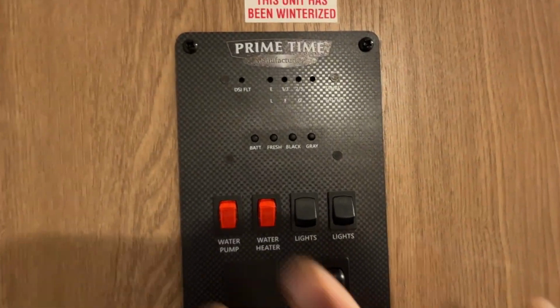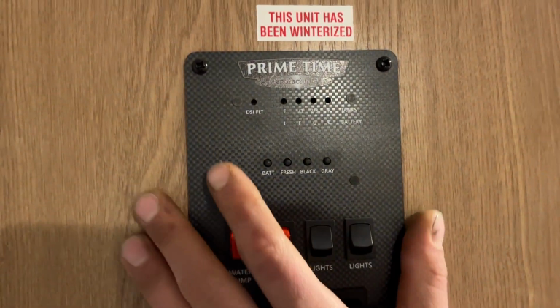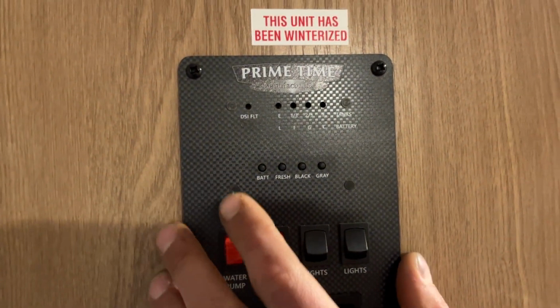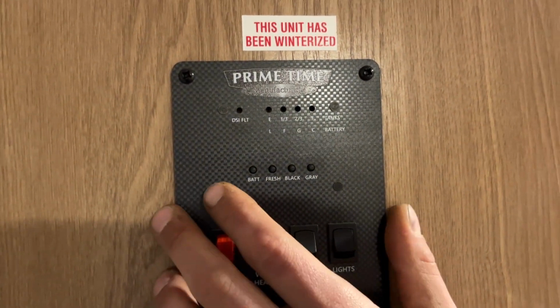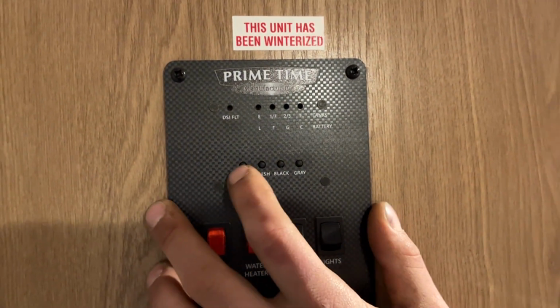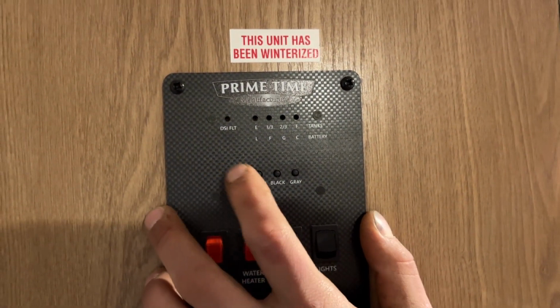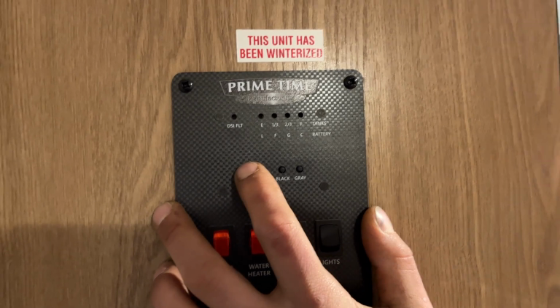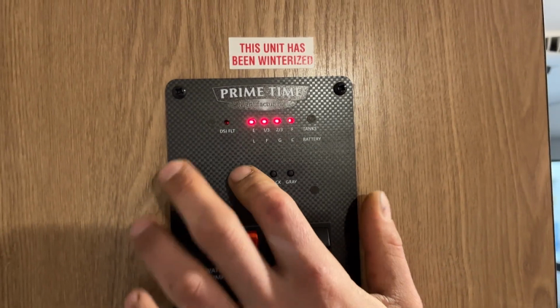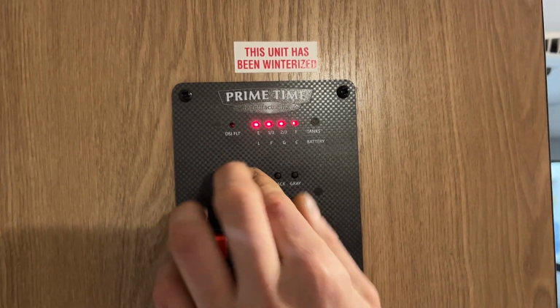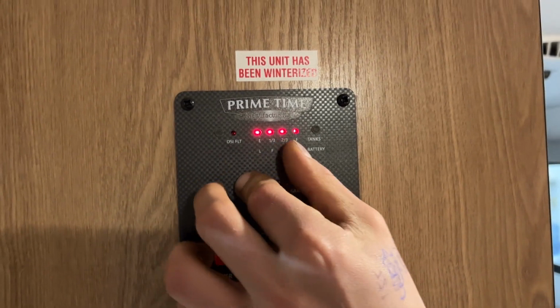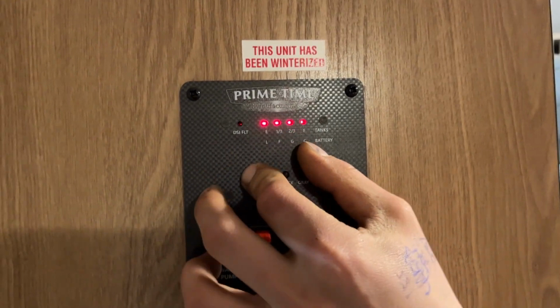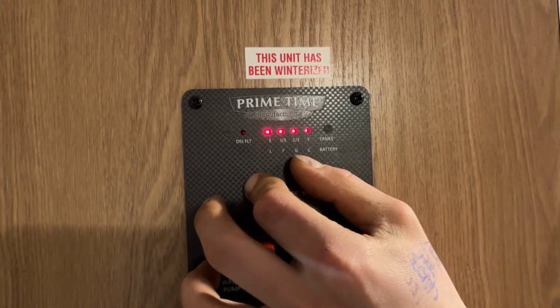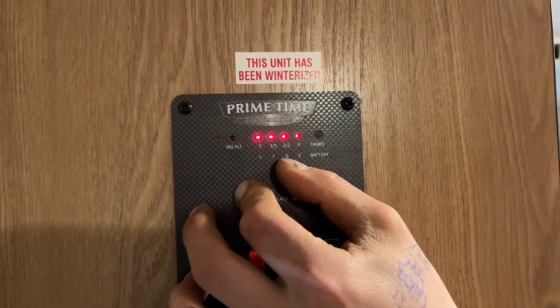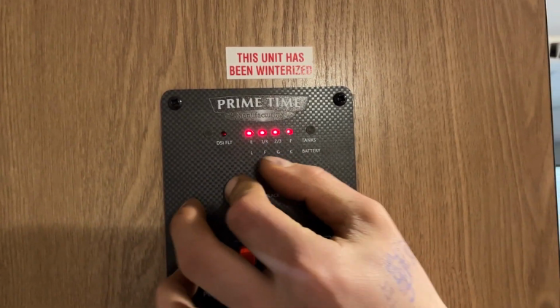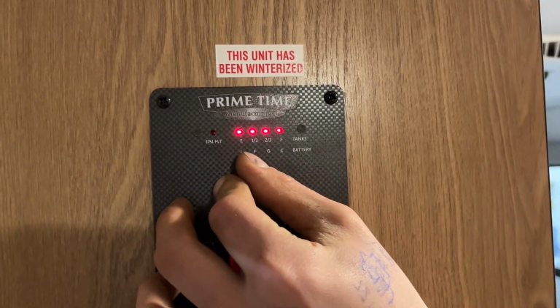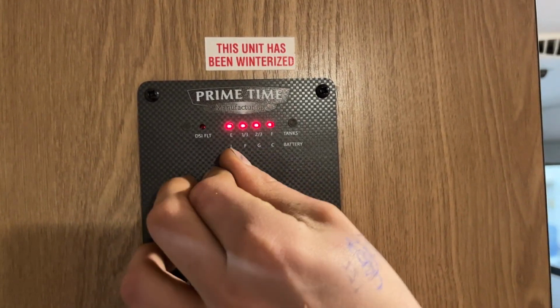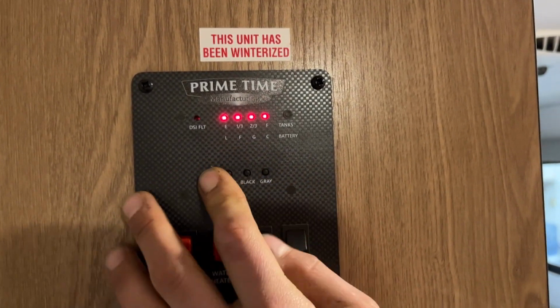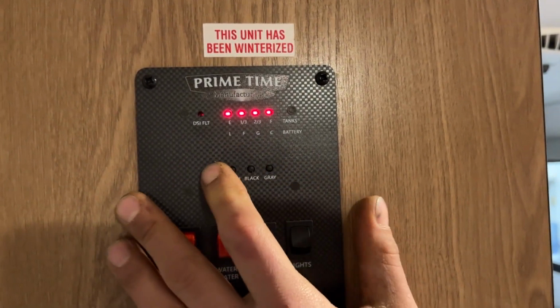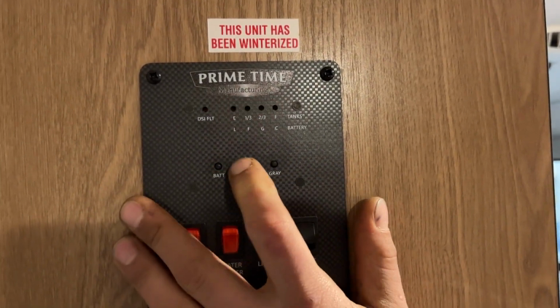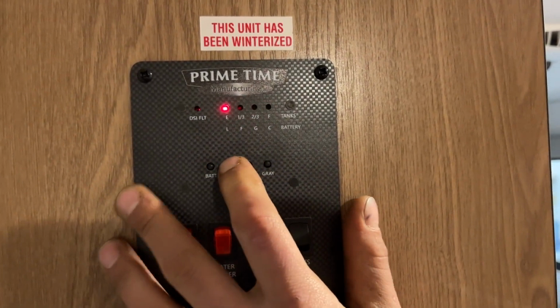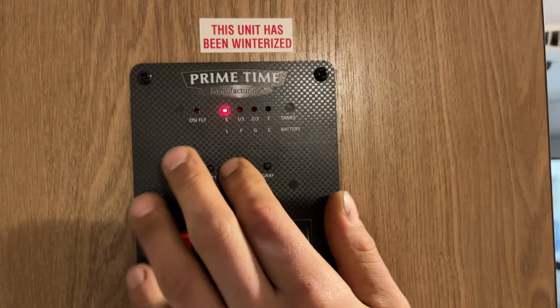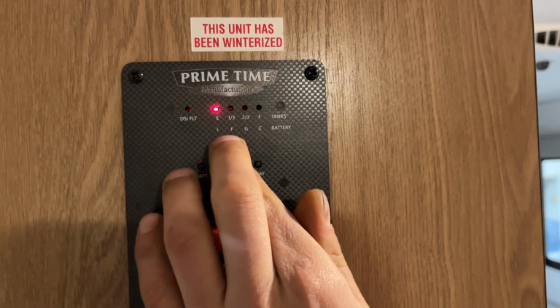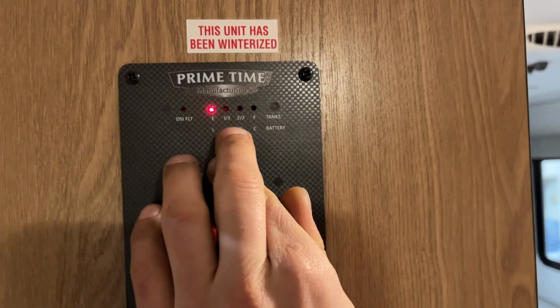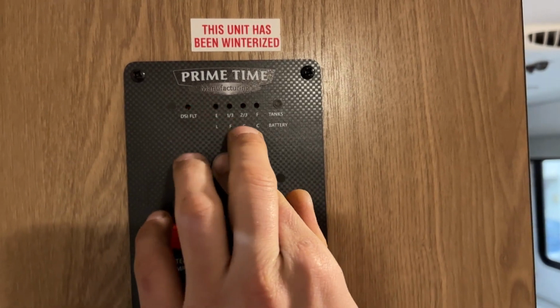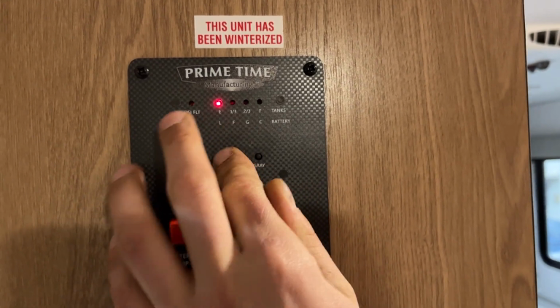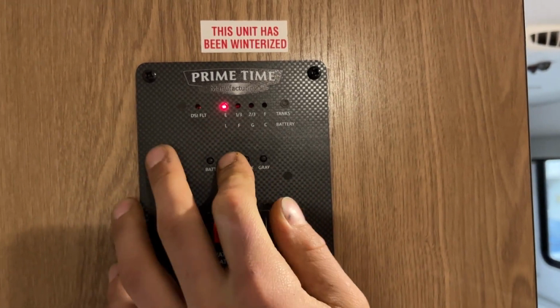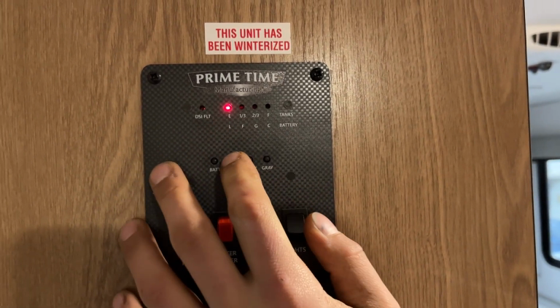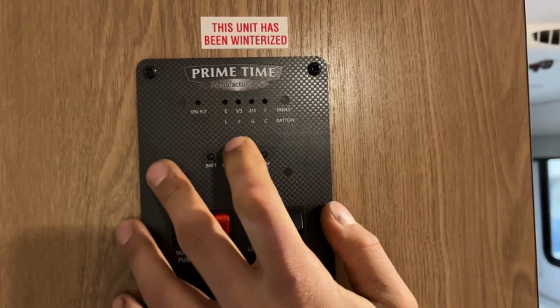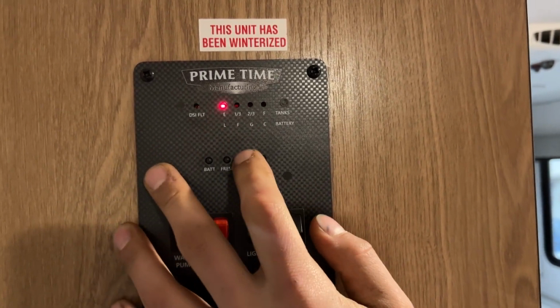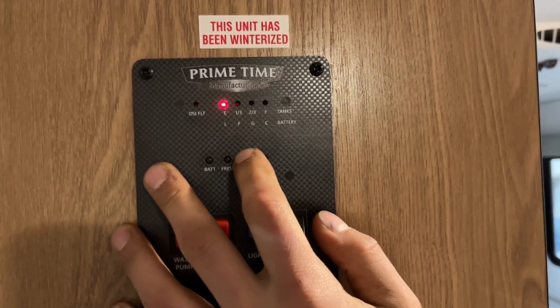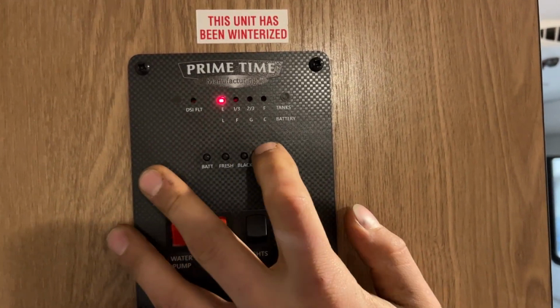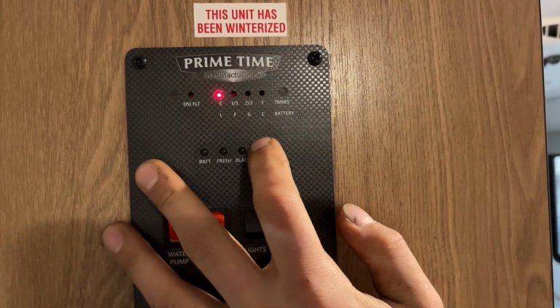Right up top here you get your monitor system. On the left is batteries — currently showing C for charging. G would be good, F is fair, L is low. Your fresh tank will show readings as you fill it up — a third, two-thirds, and full — similar to your black and gray tanks.